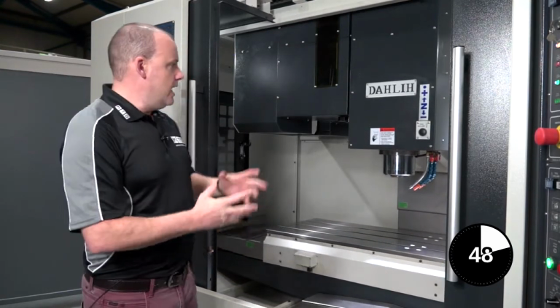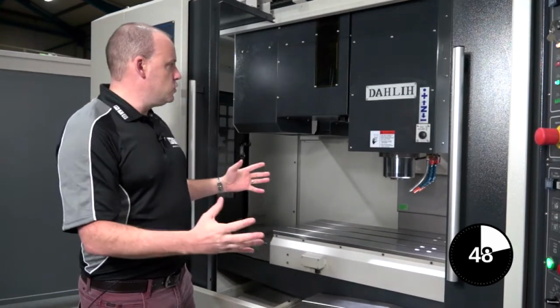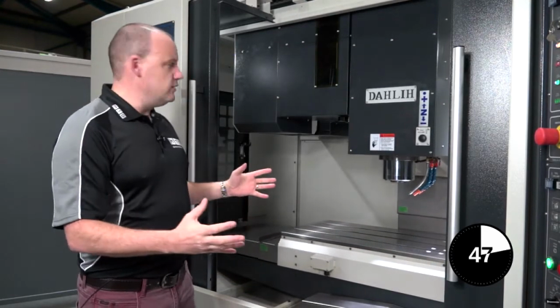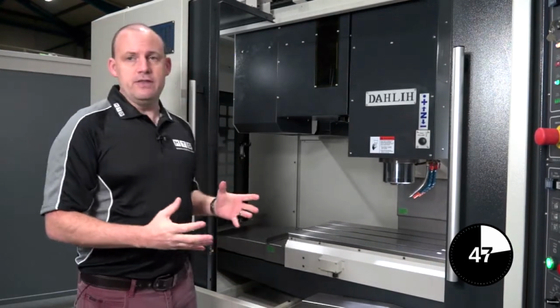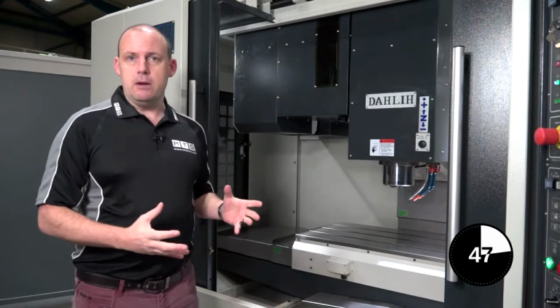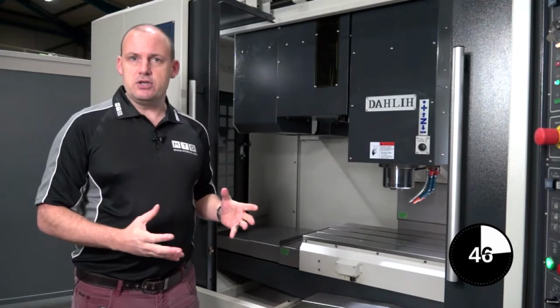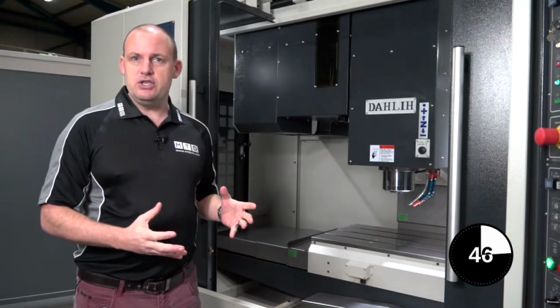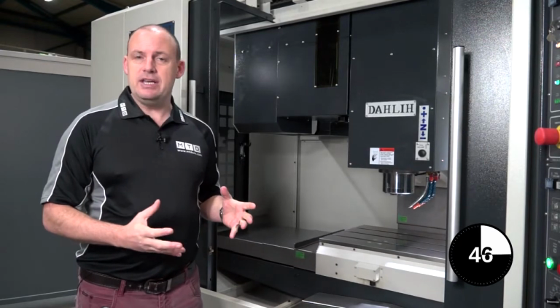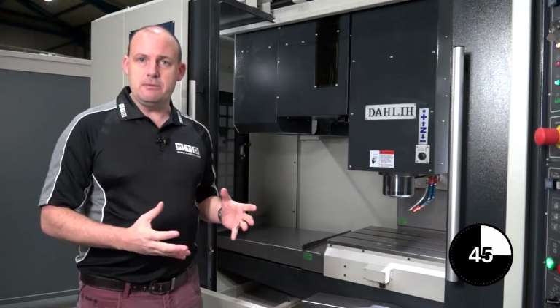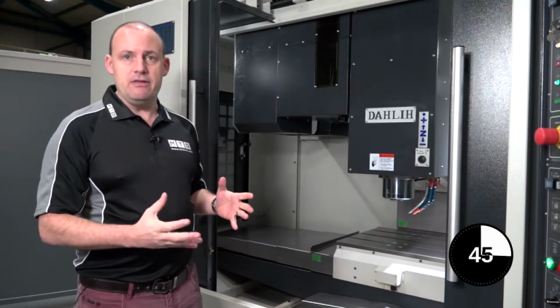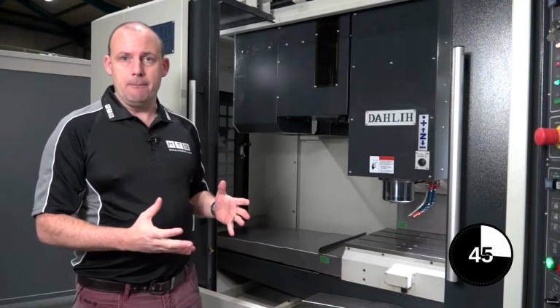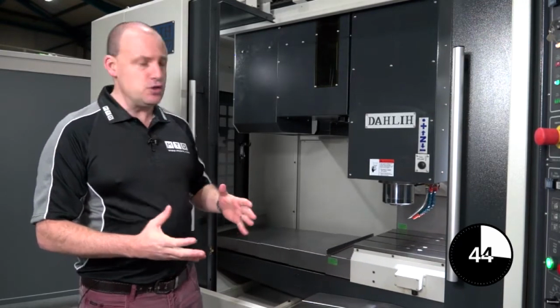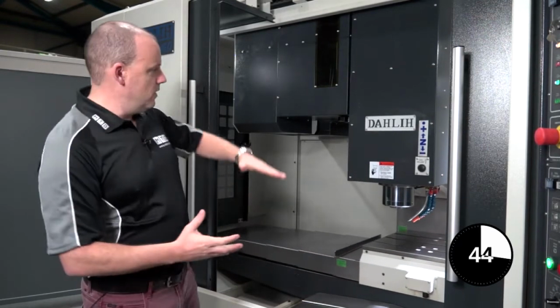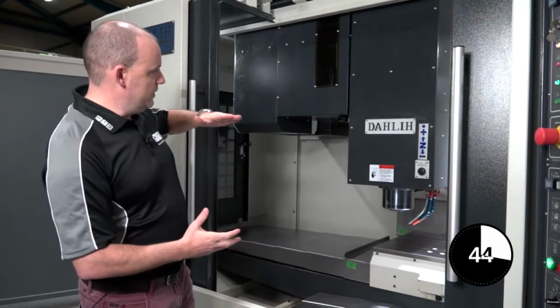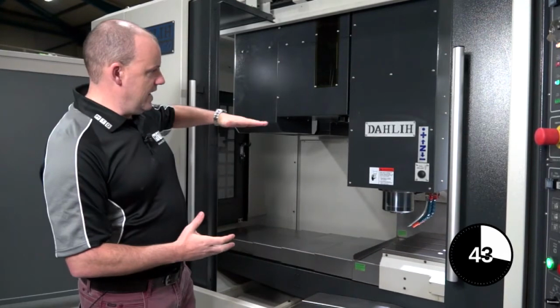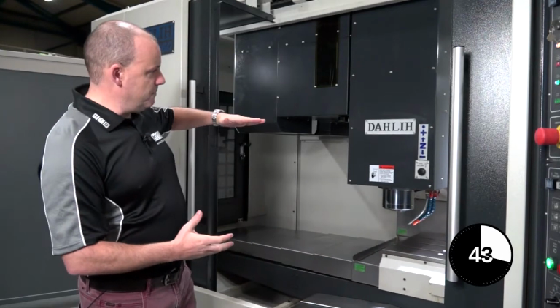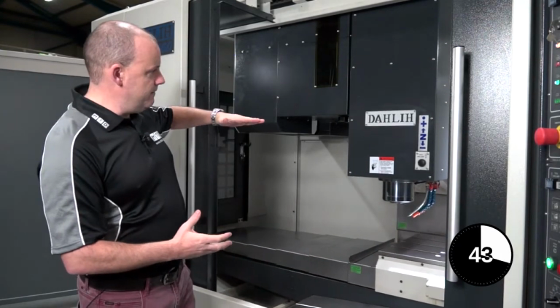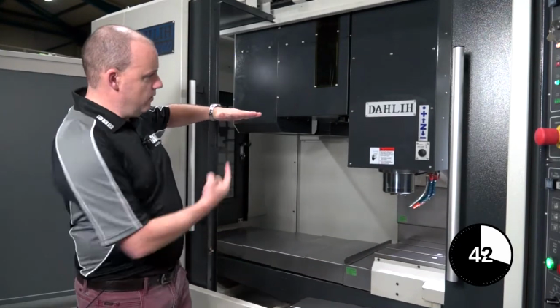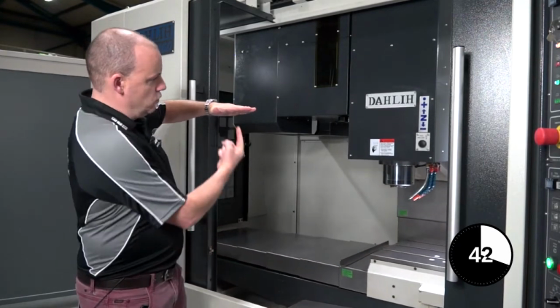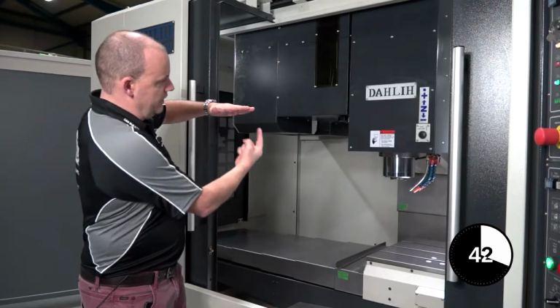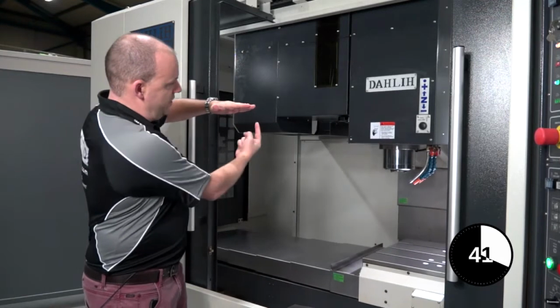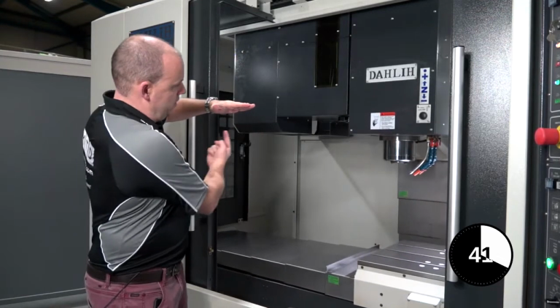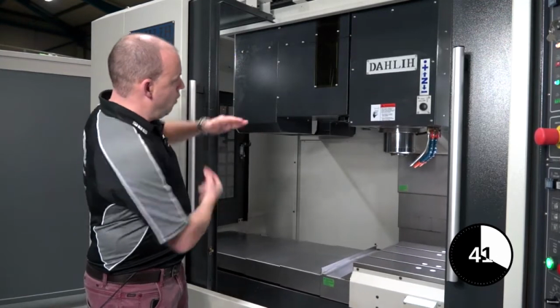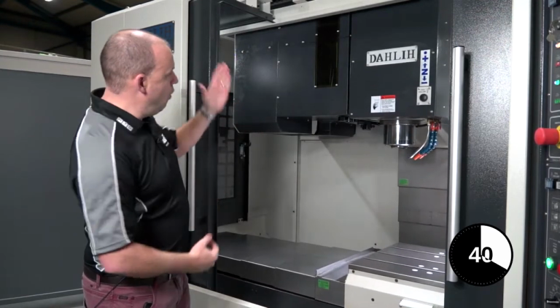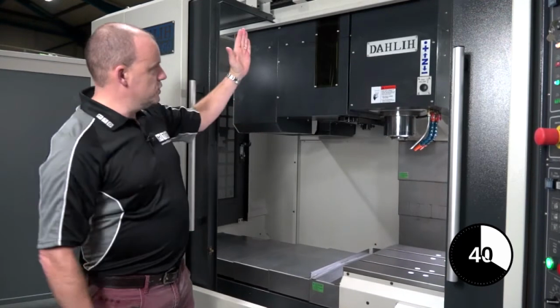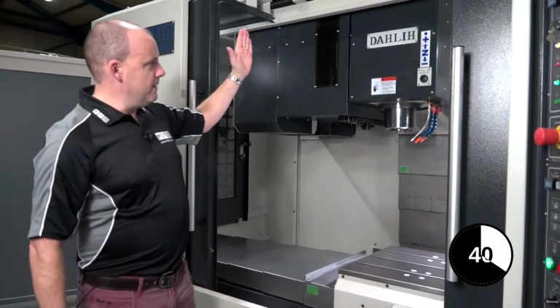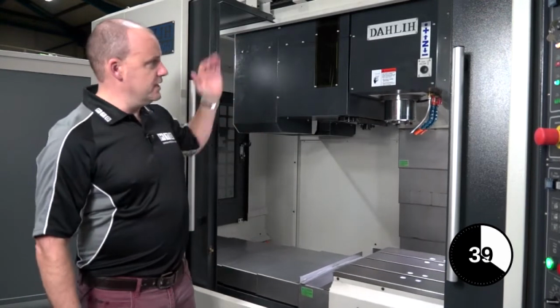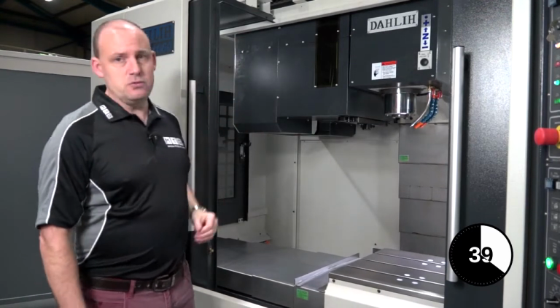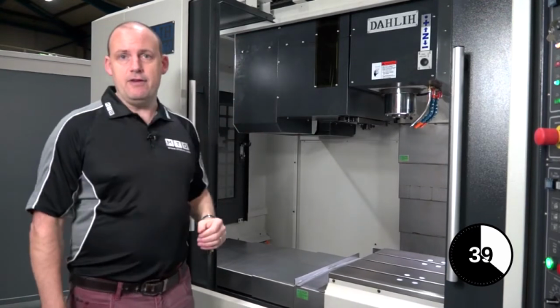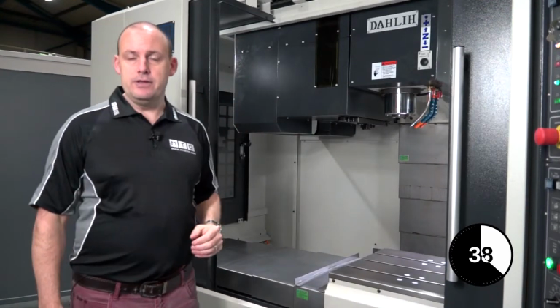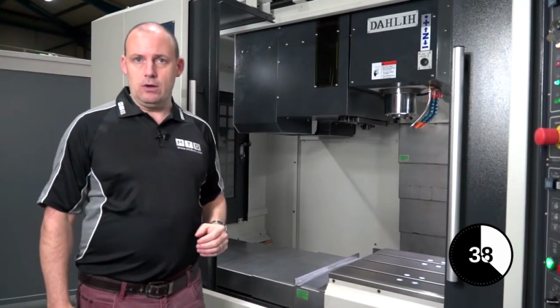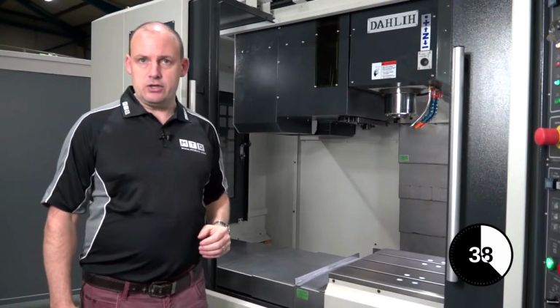Tool changes on these types of machines generally tend to be either the umbrella type, which sit in this plane with the tools underneath it, or side mounted as we have here on this DALI machine.